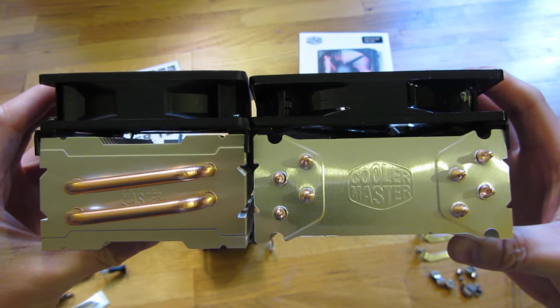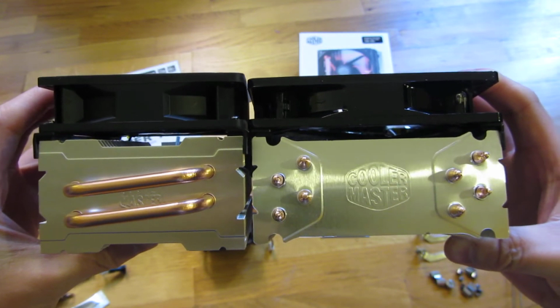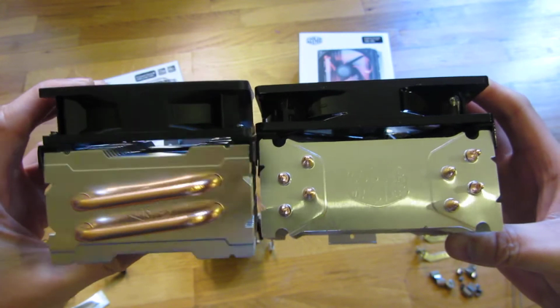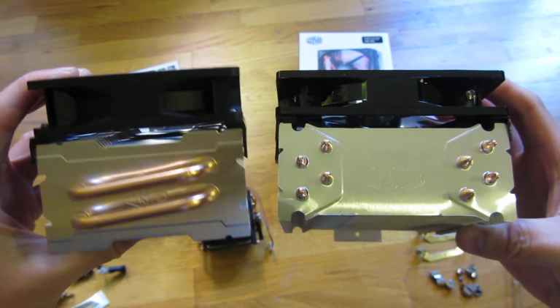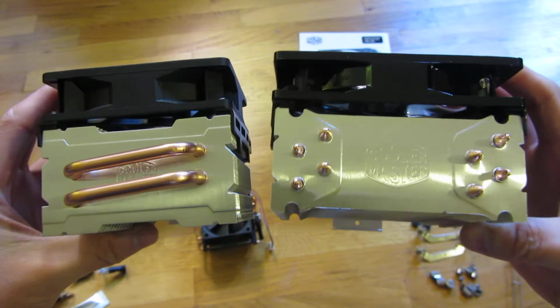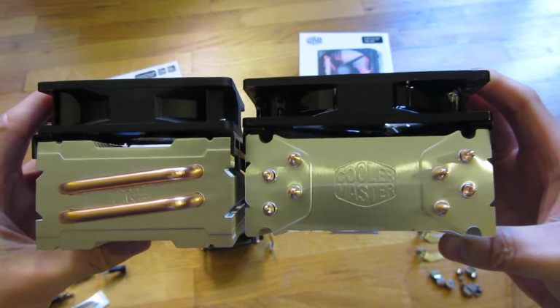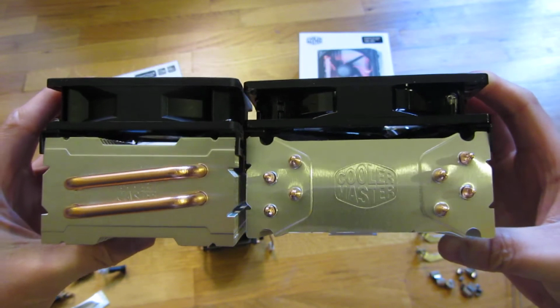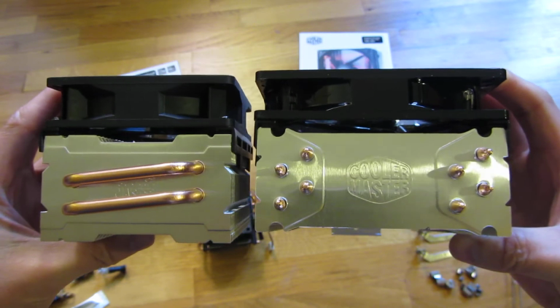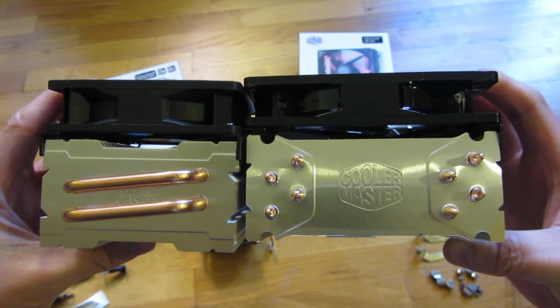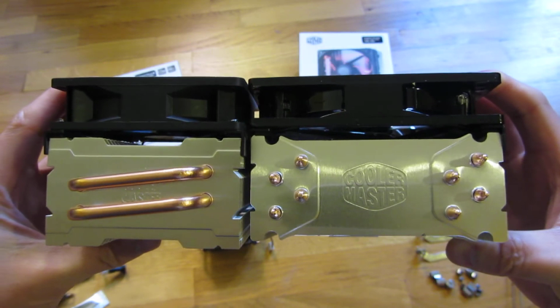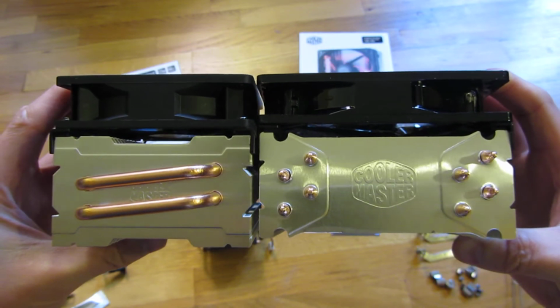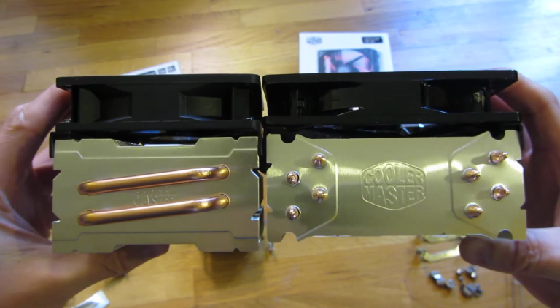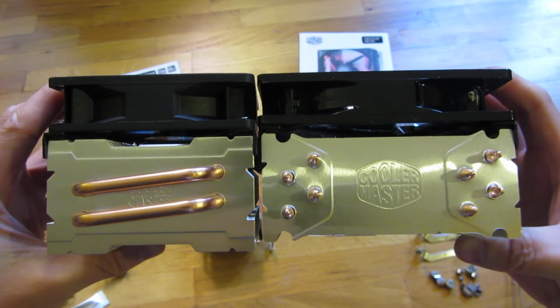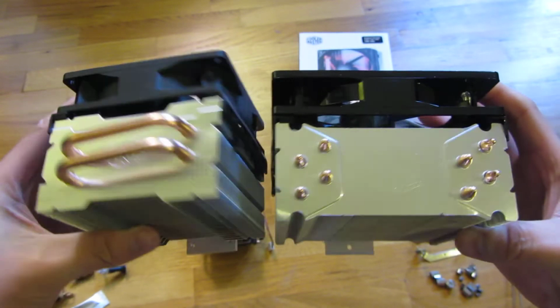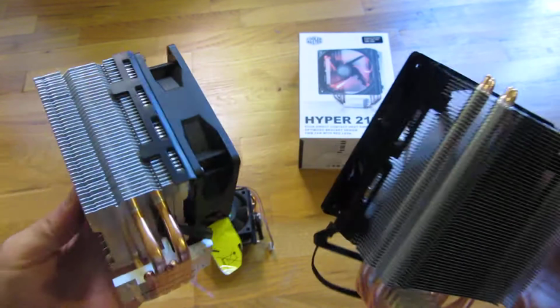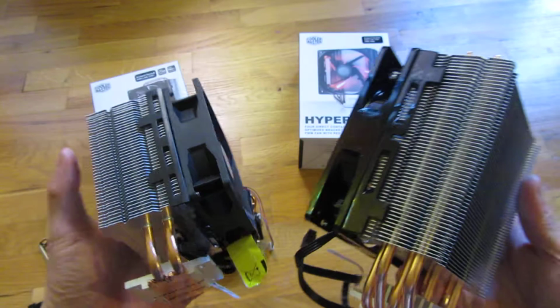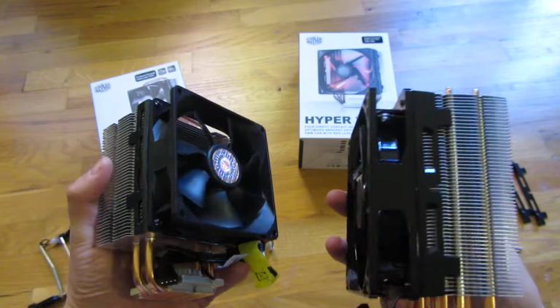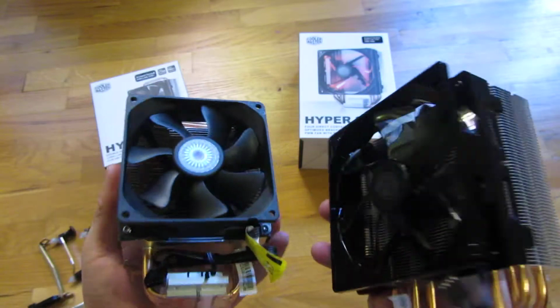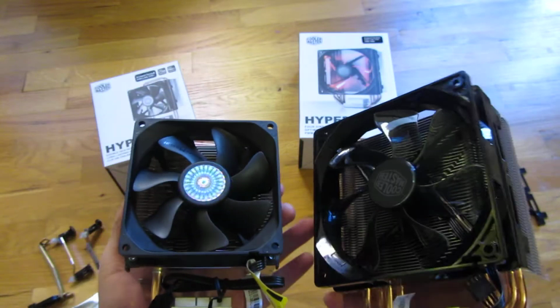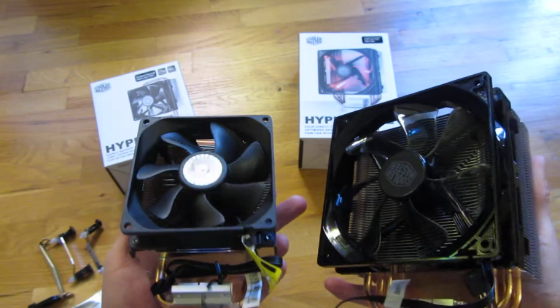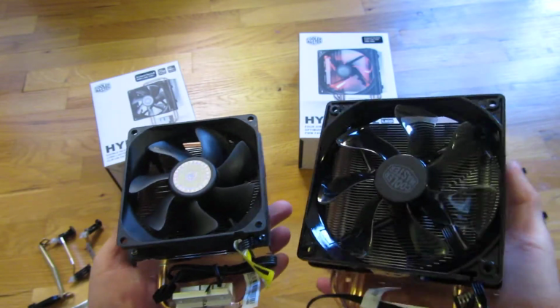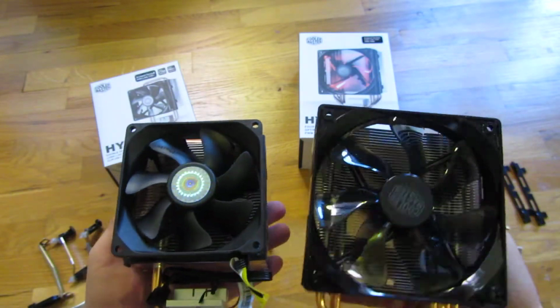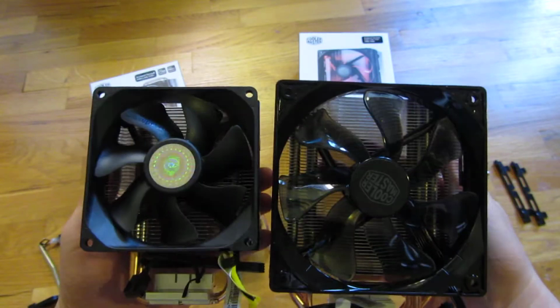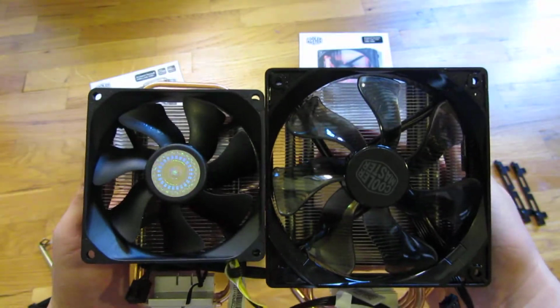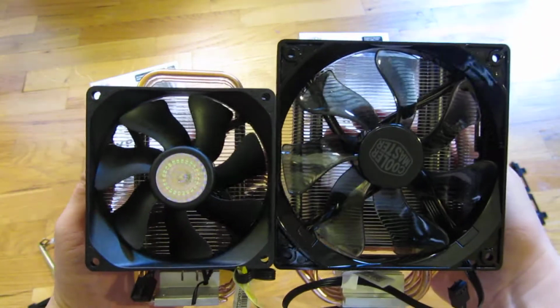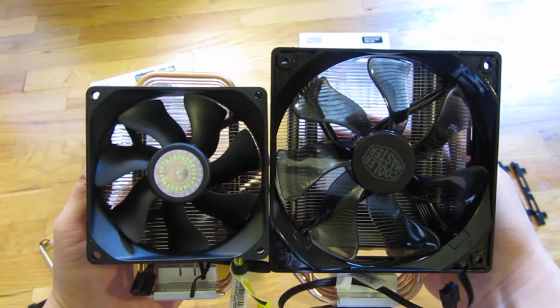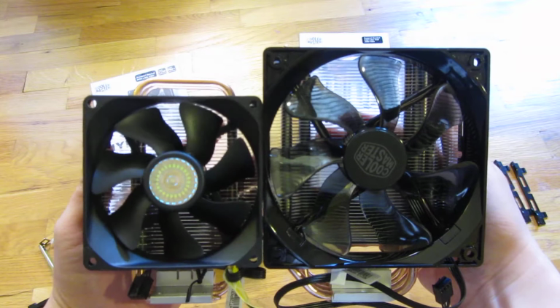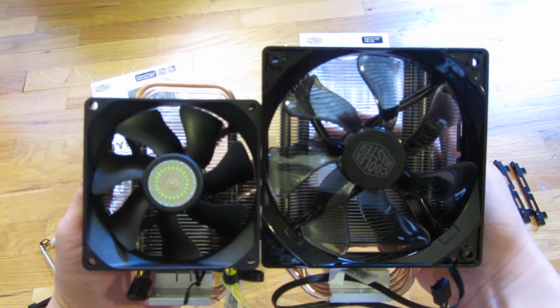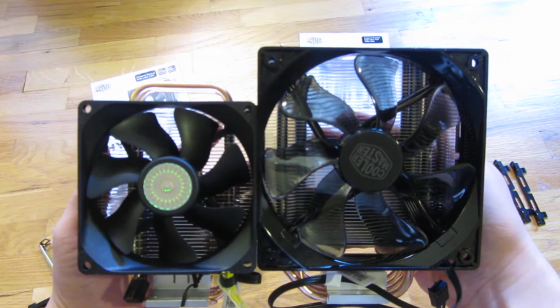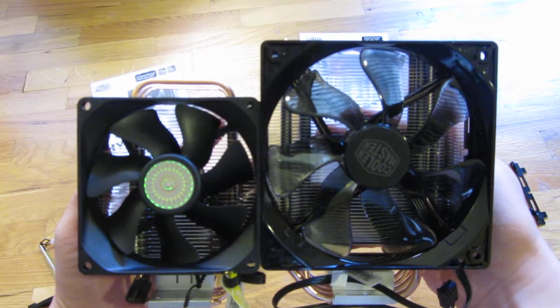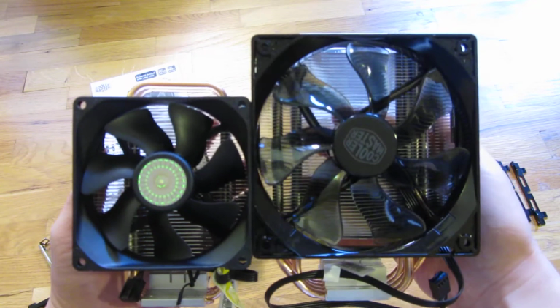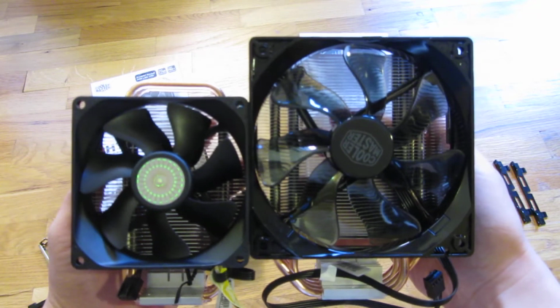The width is different — the T2 is a 90 millimeter fan and the 212 is 120 millimeter. Here's the front view so you can contrast the fan size difference.